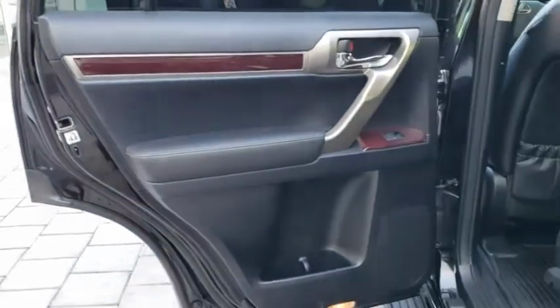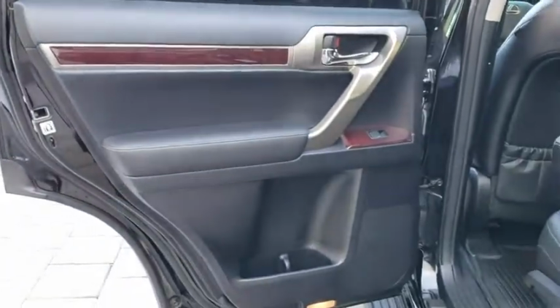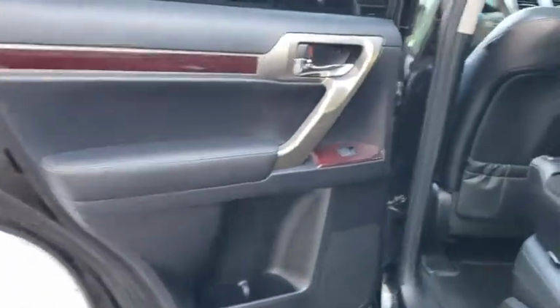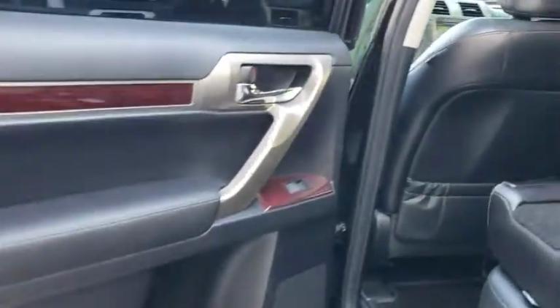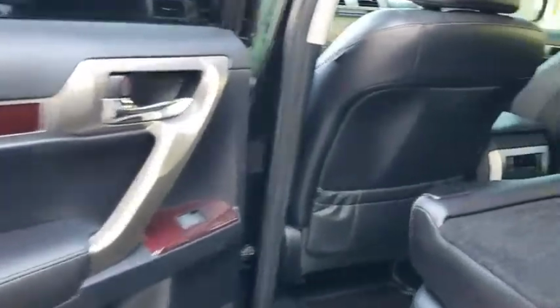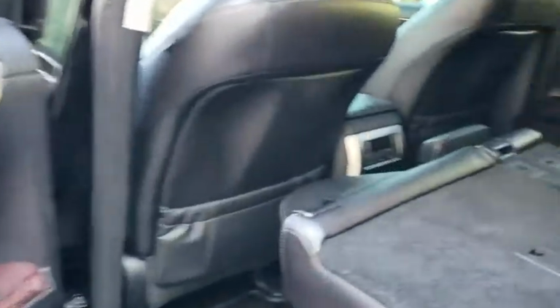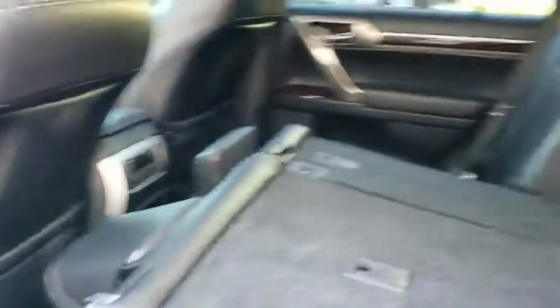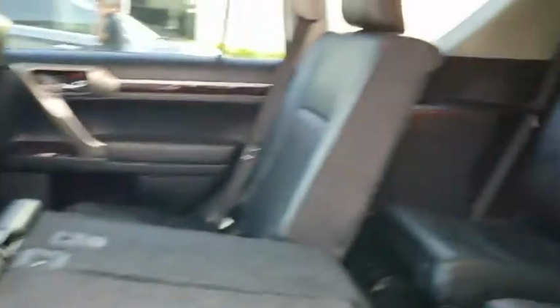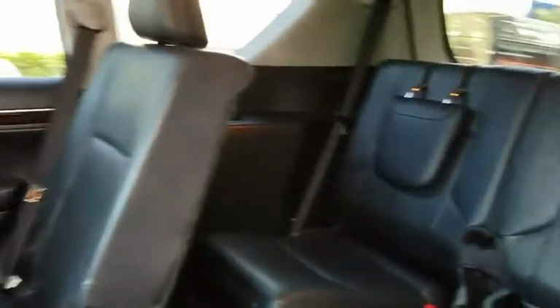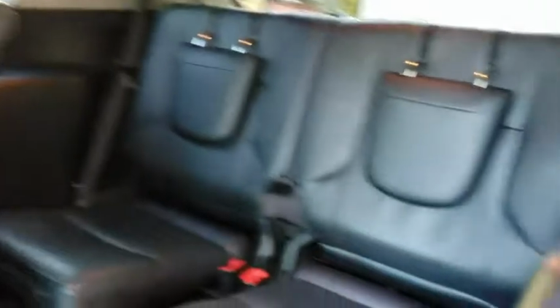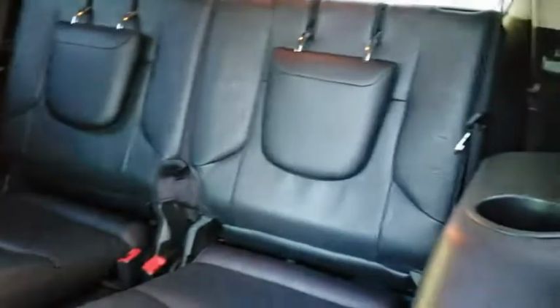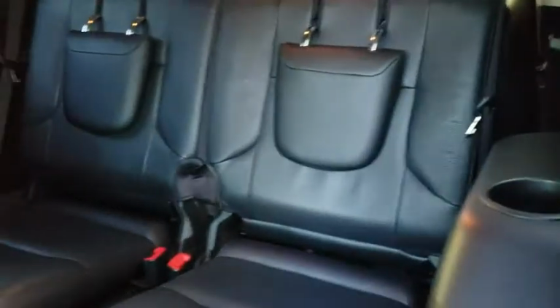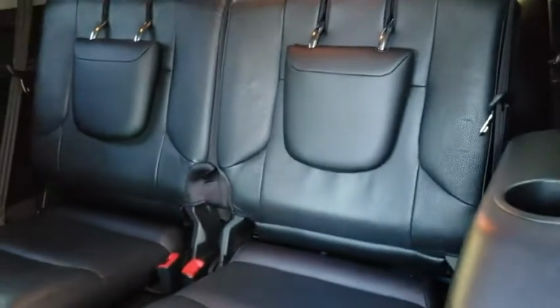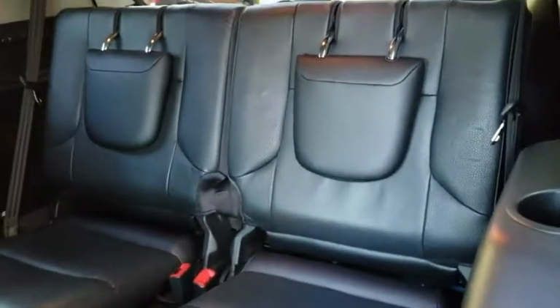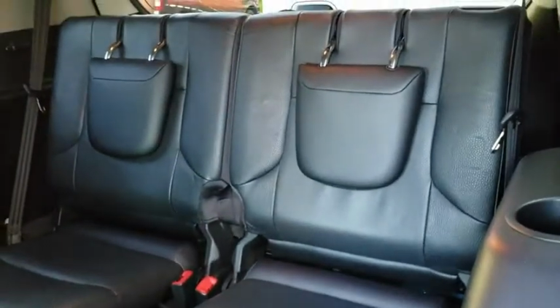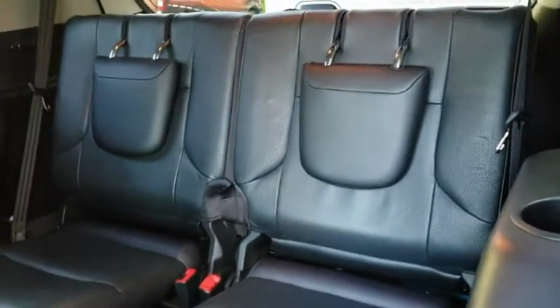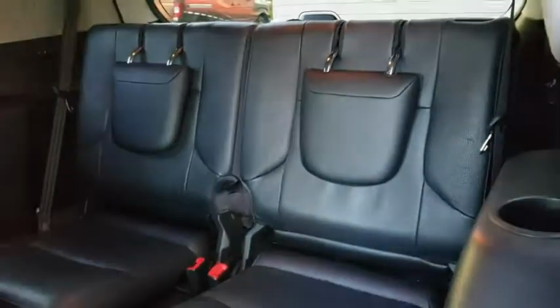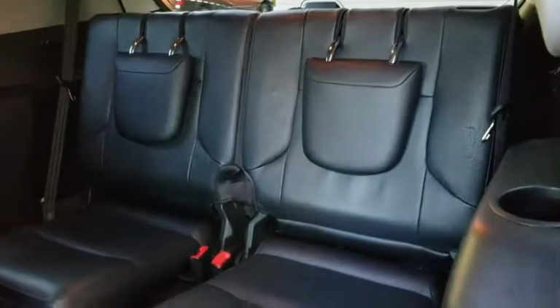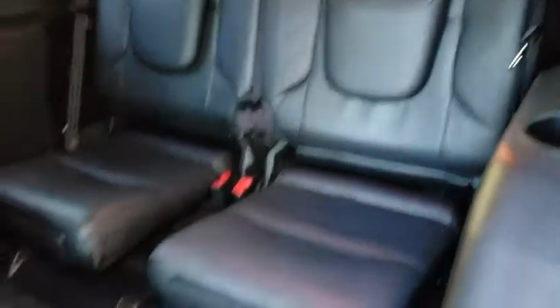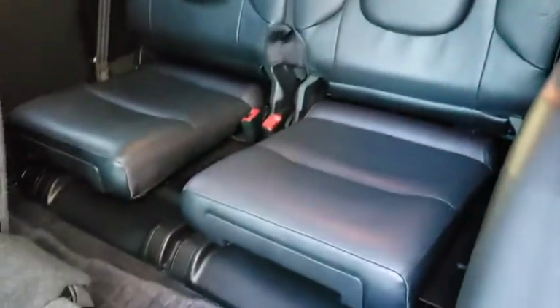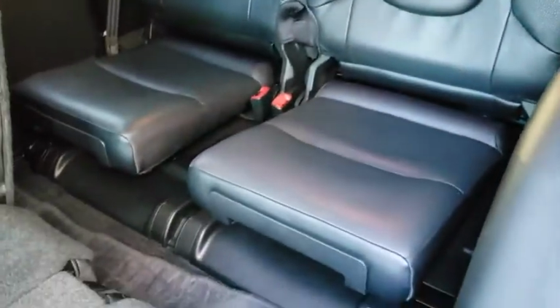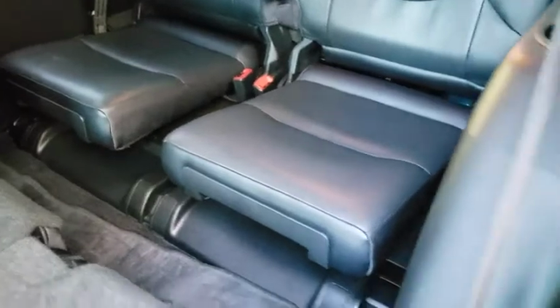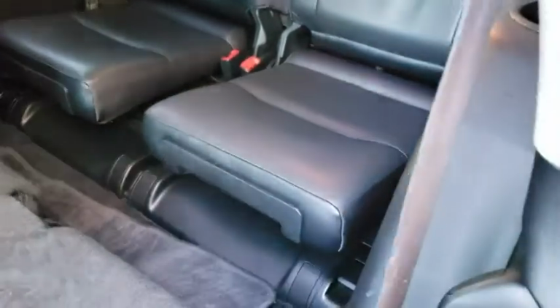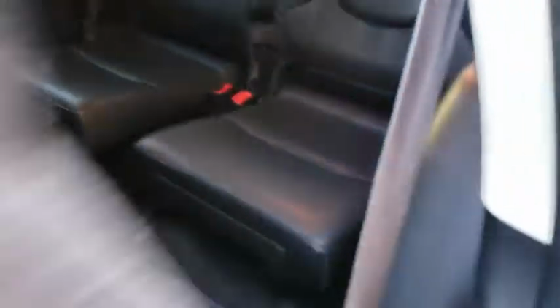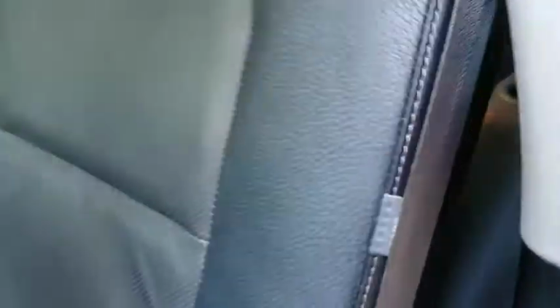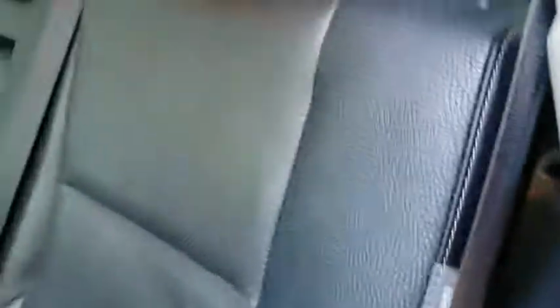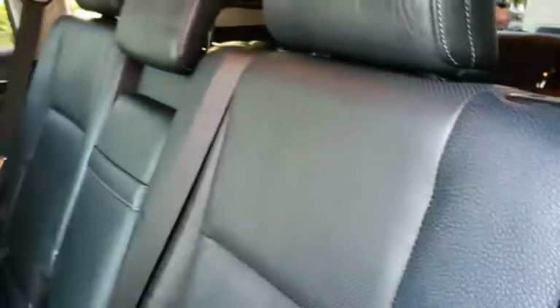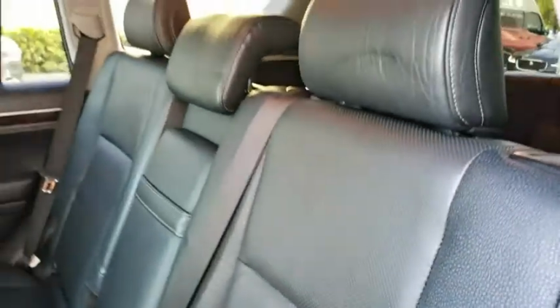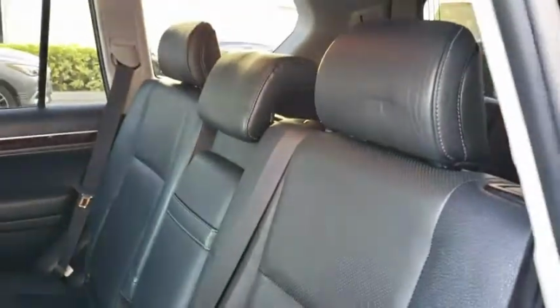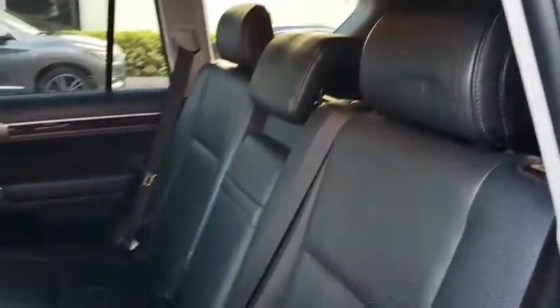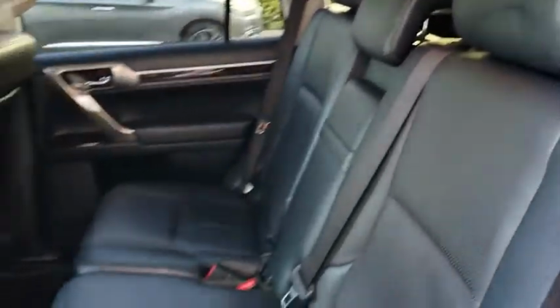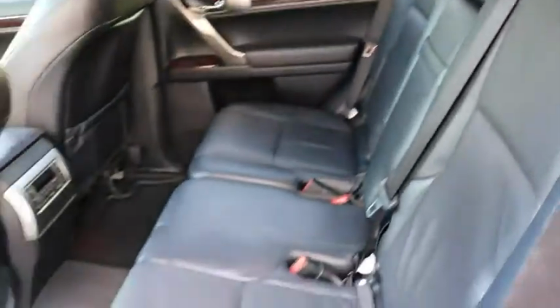Backup camera, Bluetooth, leather-wrapped steering wheel, adjustable steering wheel, power steering, cruise control, auto-dimming rear-view mirror, keyless start, aluminum wheels, four-wheel disc brakes, floor mats, four-wheel drive, rear defrost.